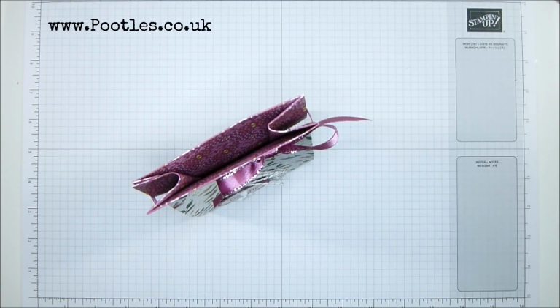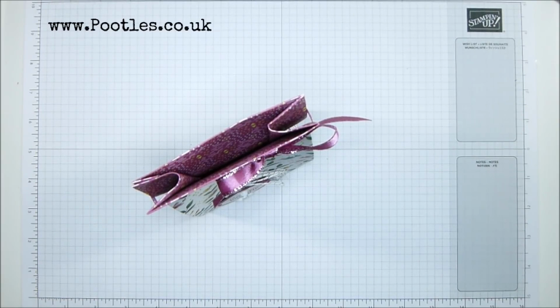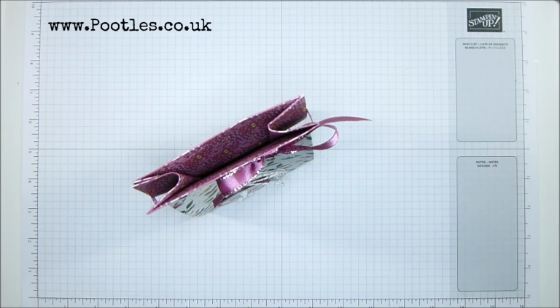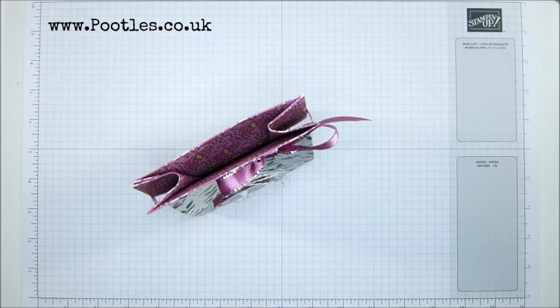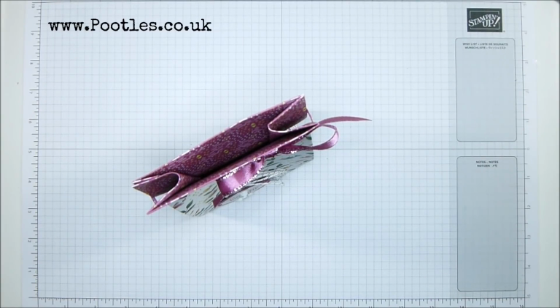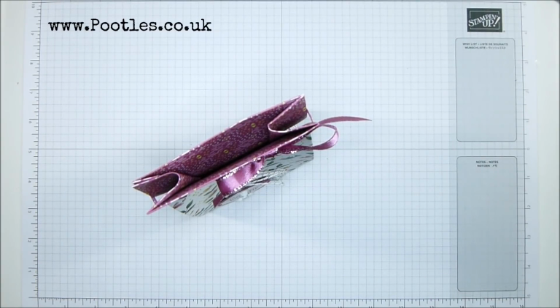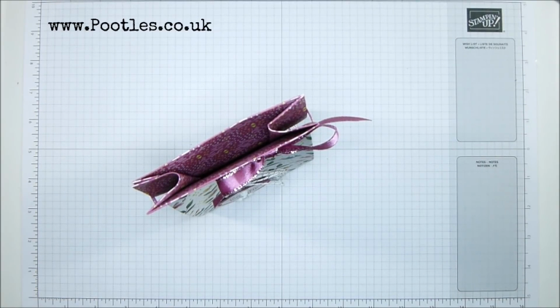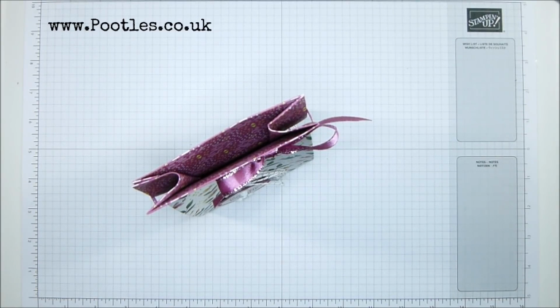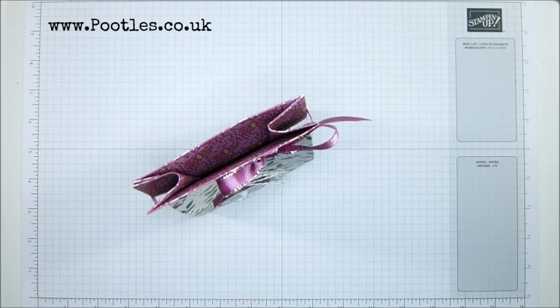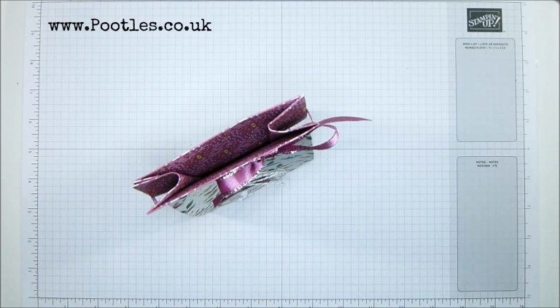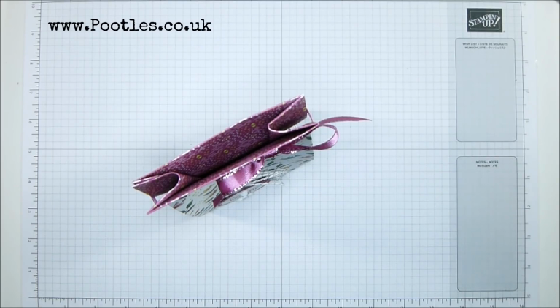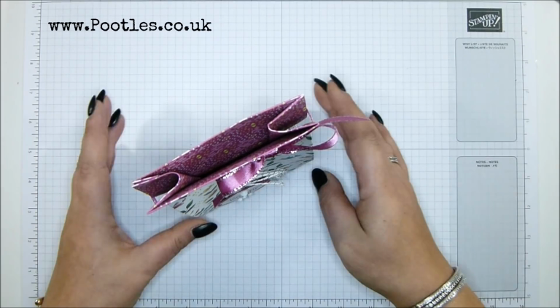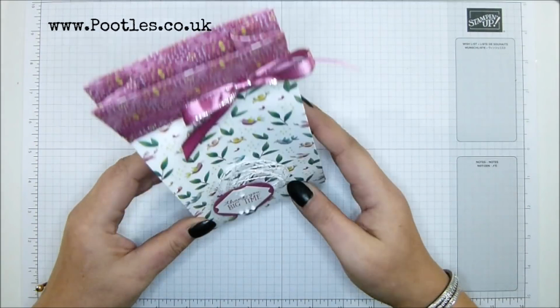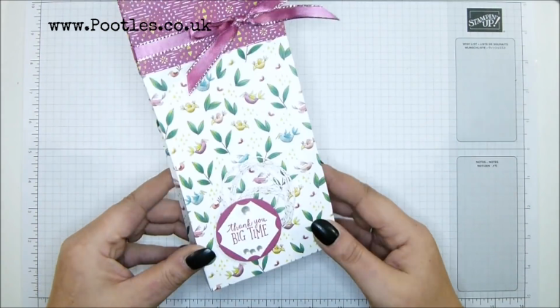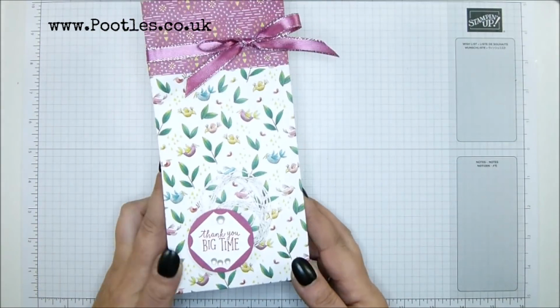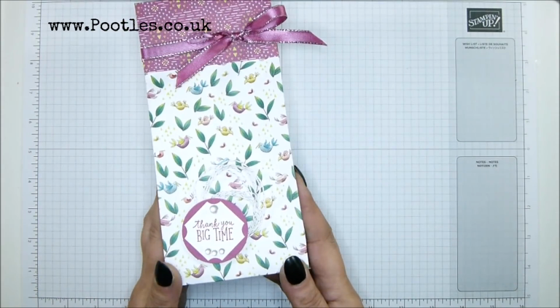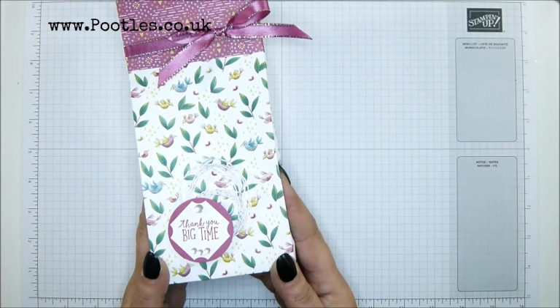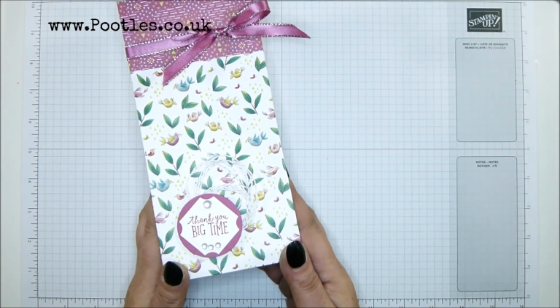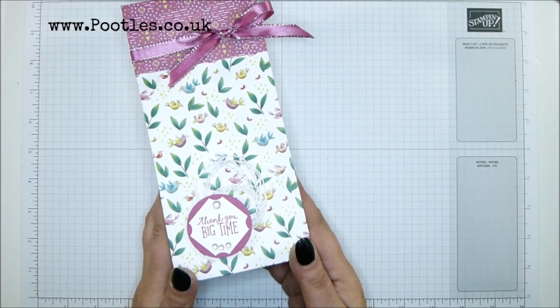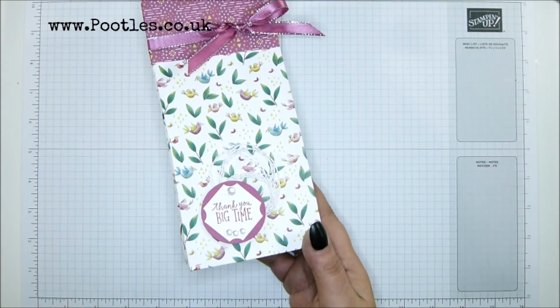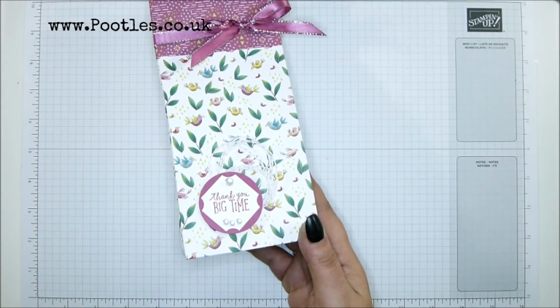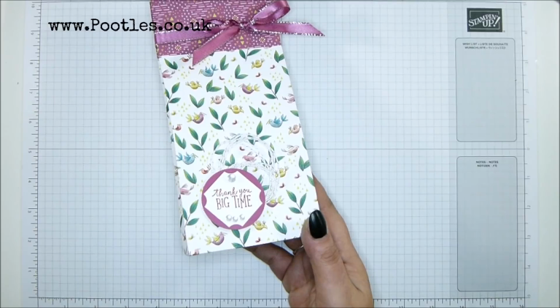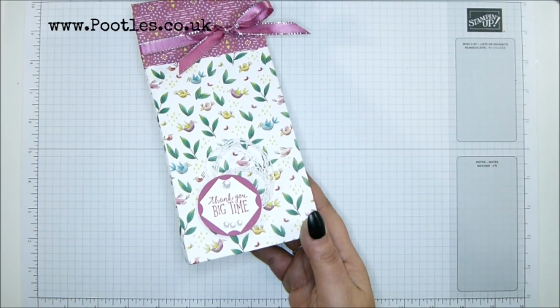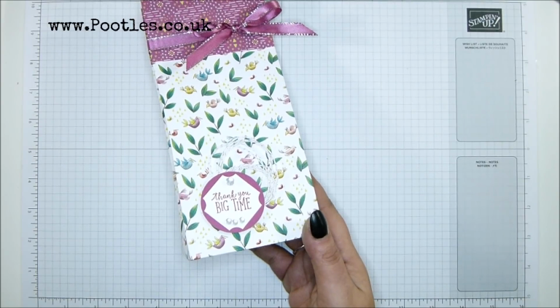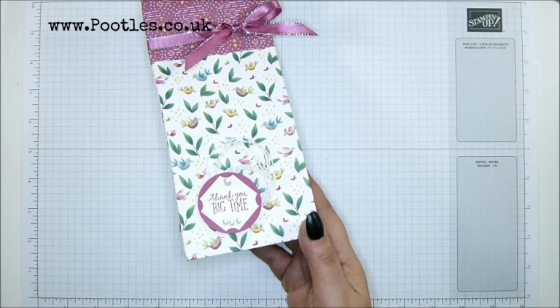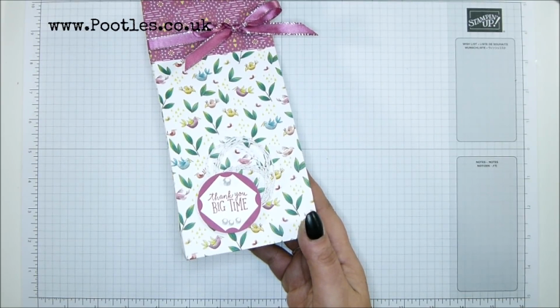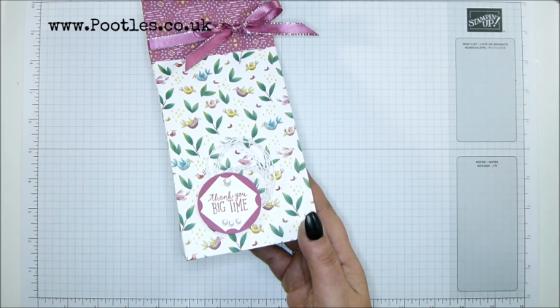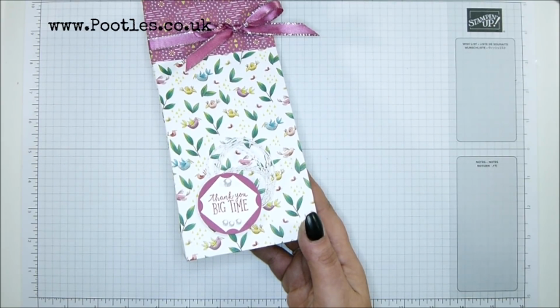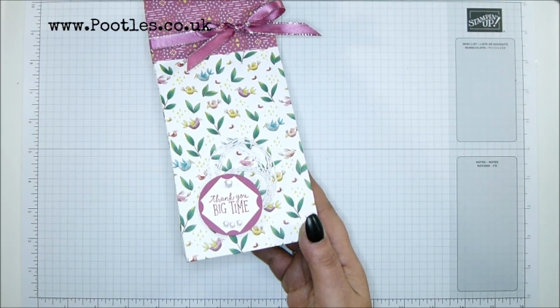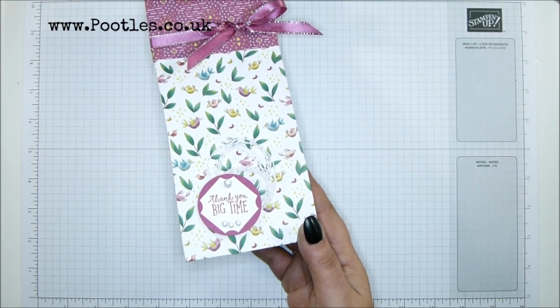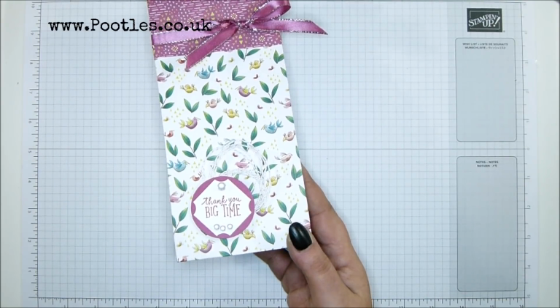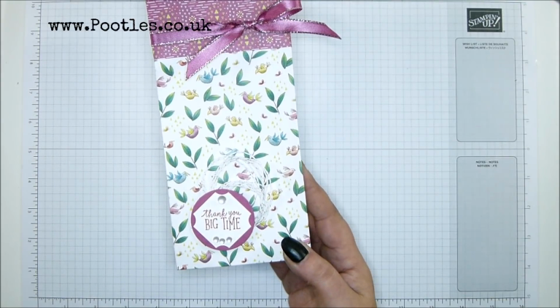Hi there, it's Sam from Poodles.co.uk. Thank you very much for joining me today. Today's project is this one. It's beautiful. It's the Animal Expedition DSP. Just divine. I love it. It's so much fun.